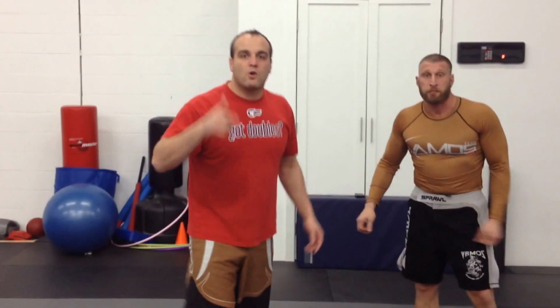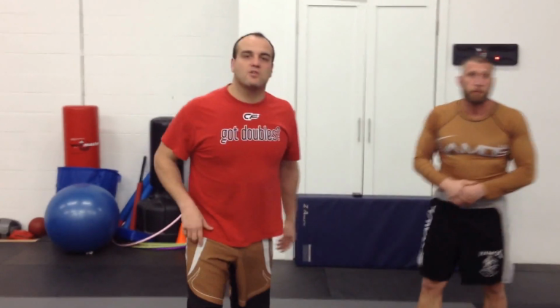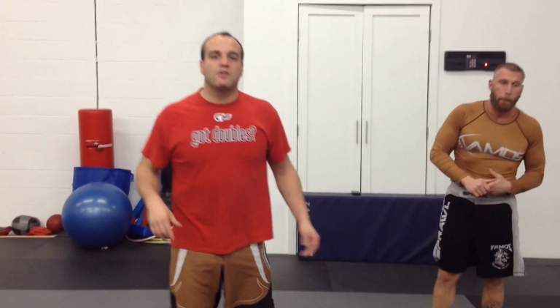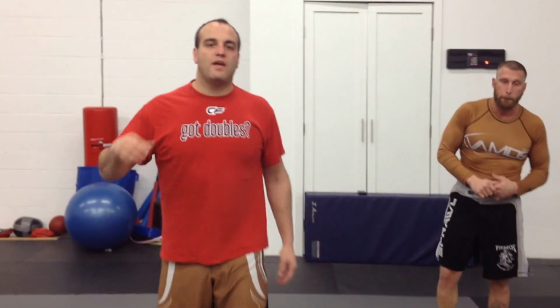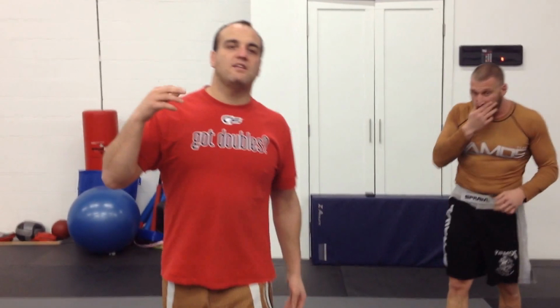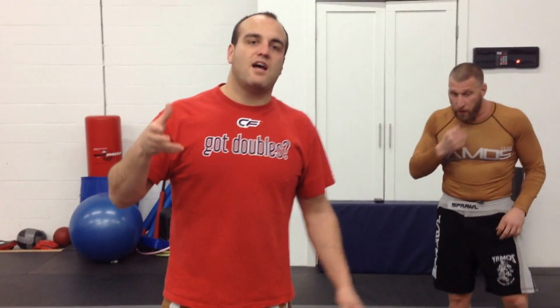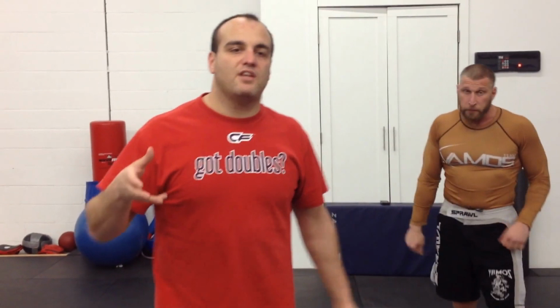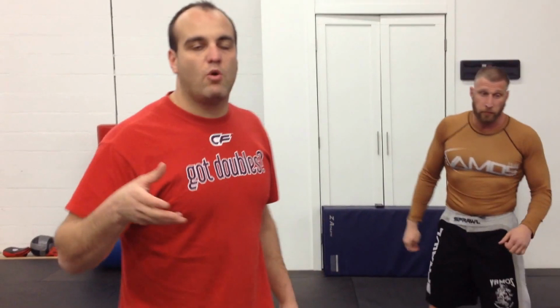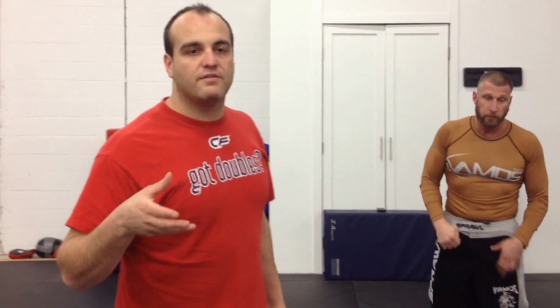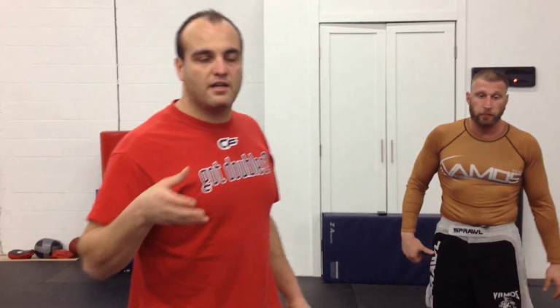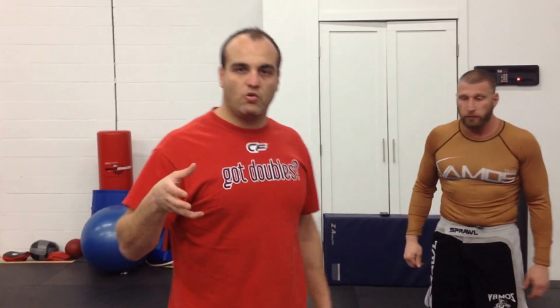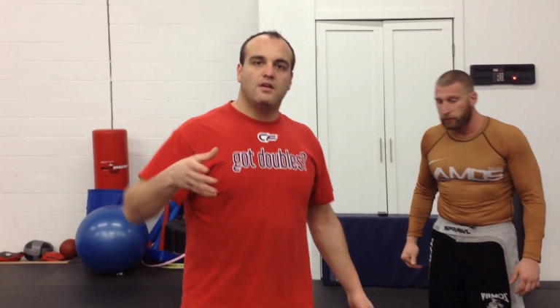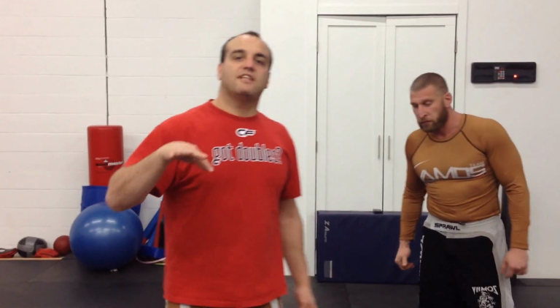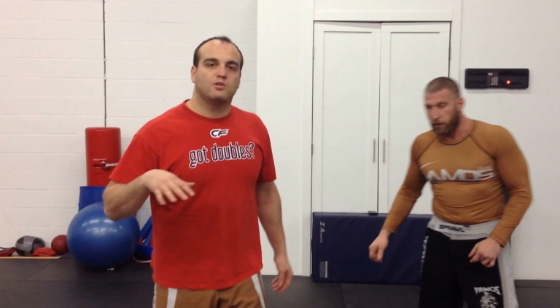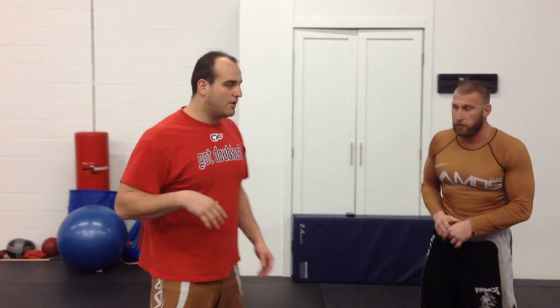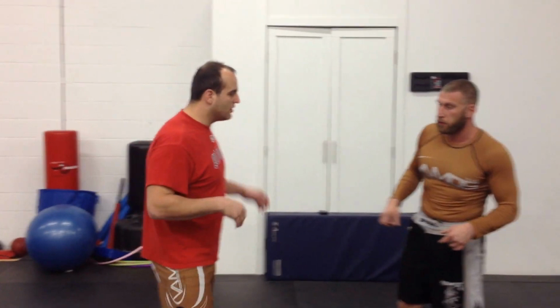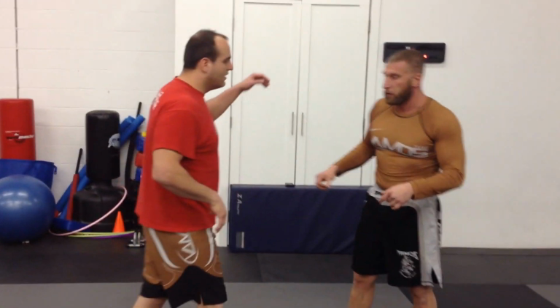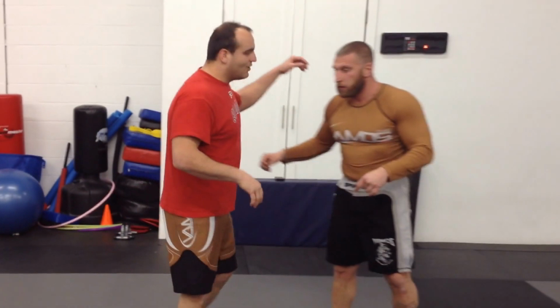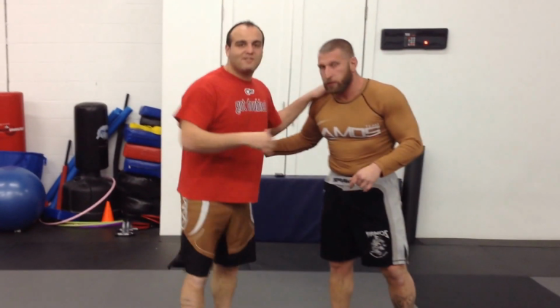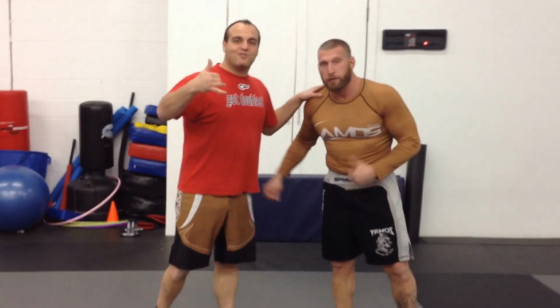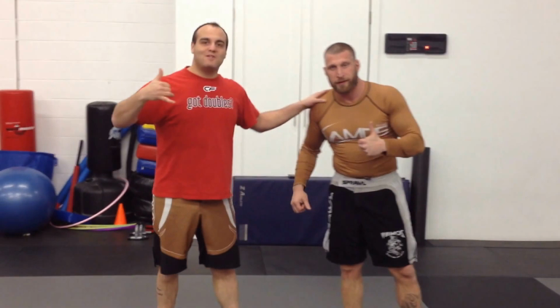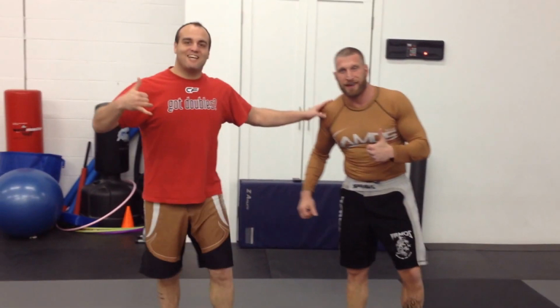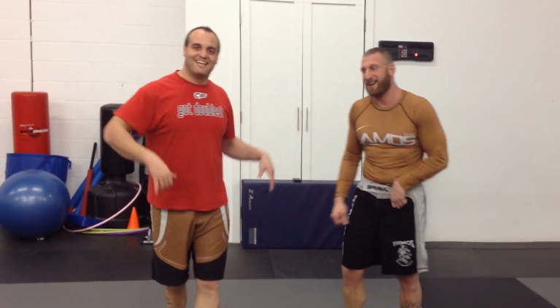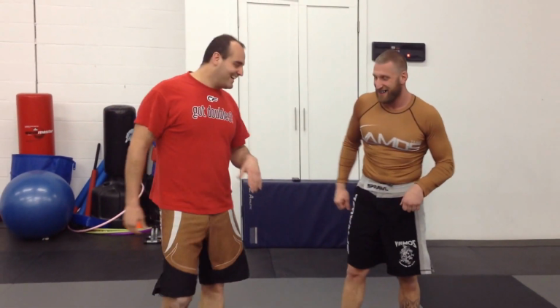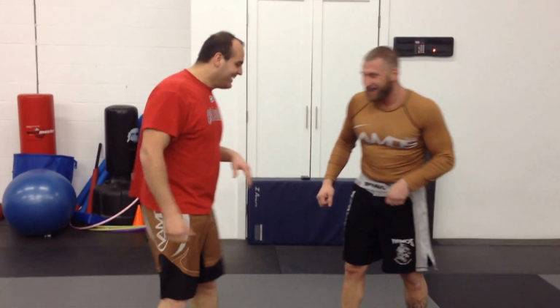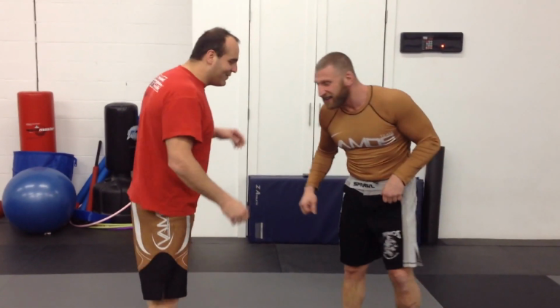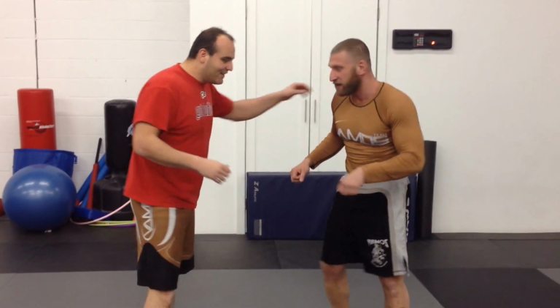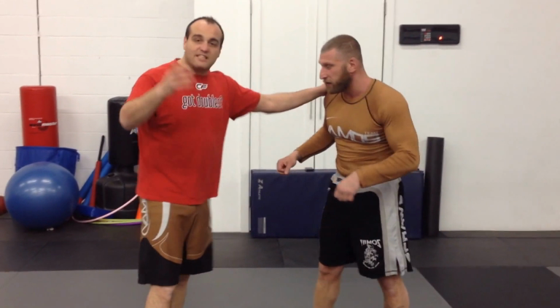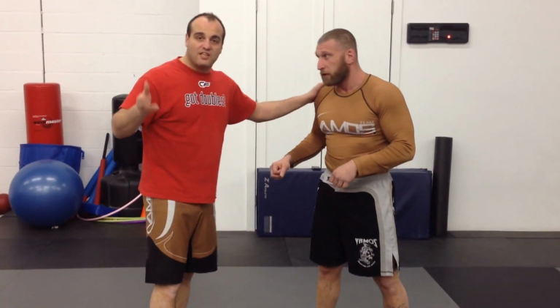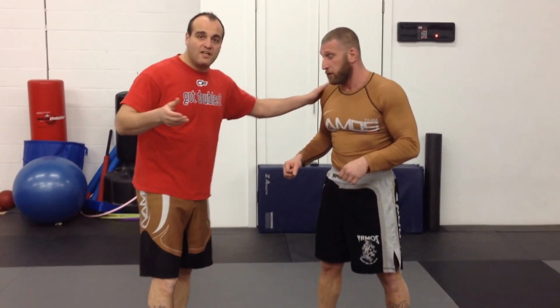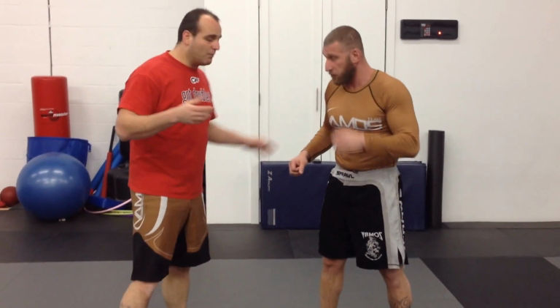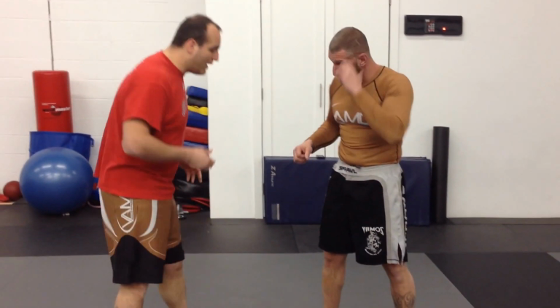Today we're going to do a knee slide finish off of a single, and it's going to get us to a double. So Coach Steven, BJJ — get to your single leg. Works well.